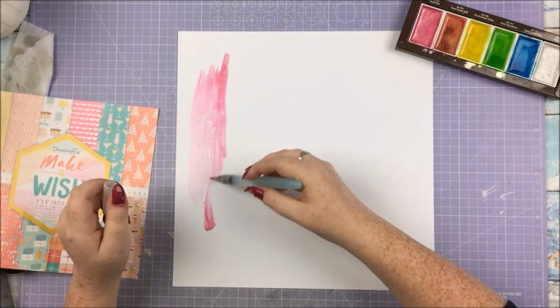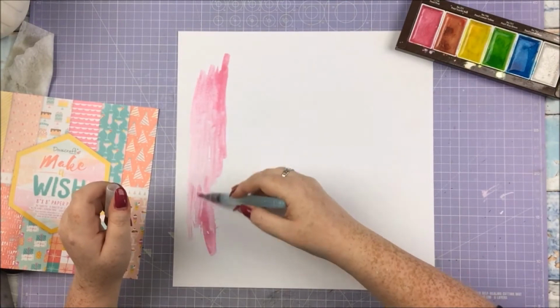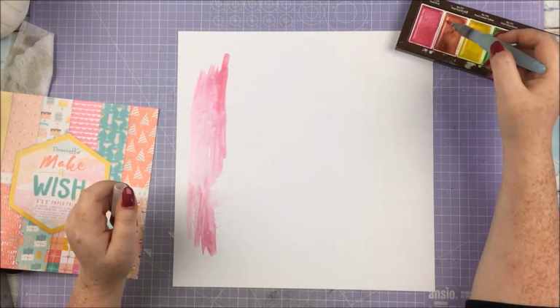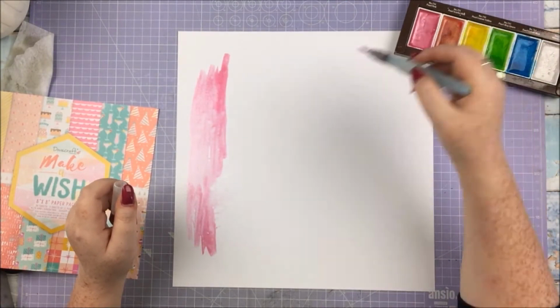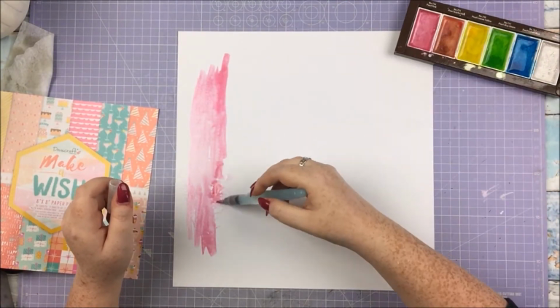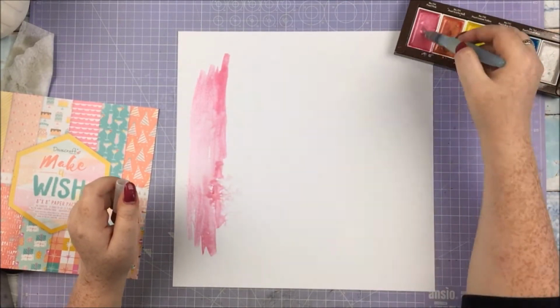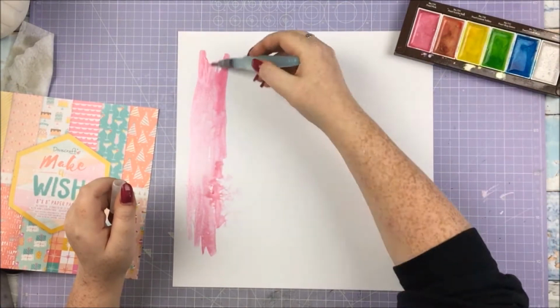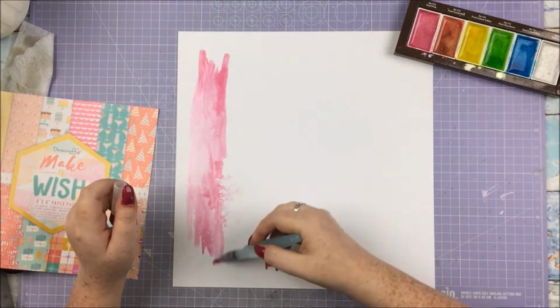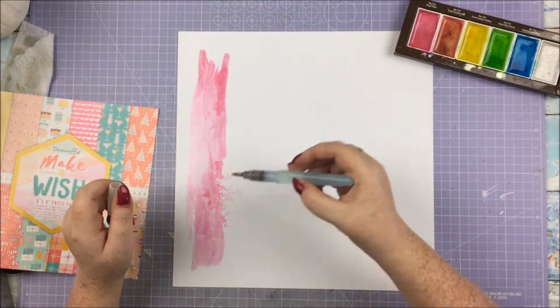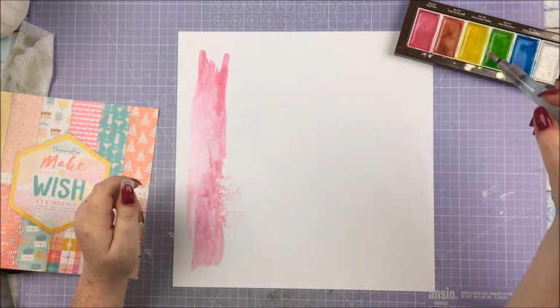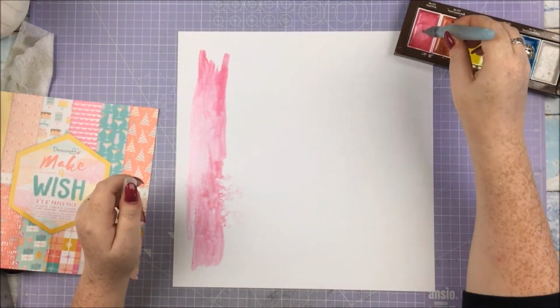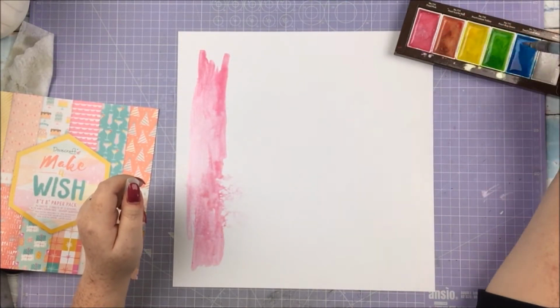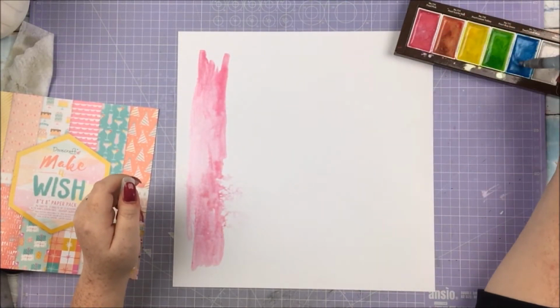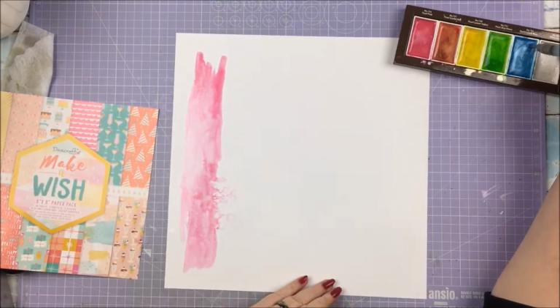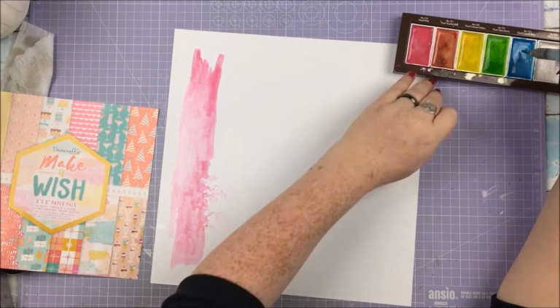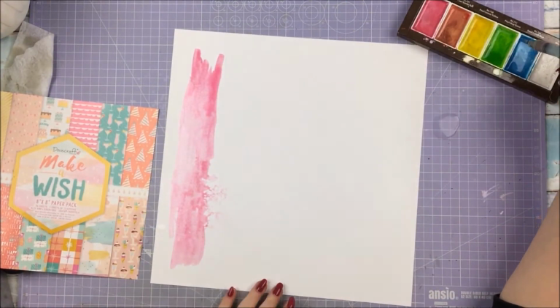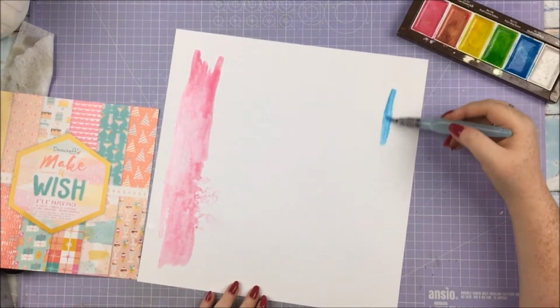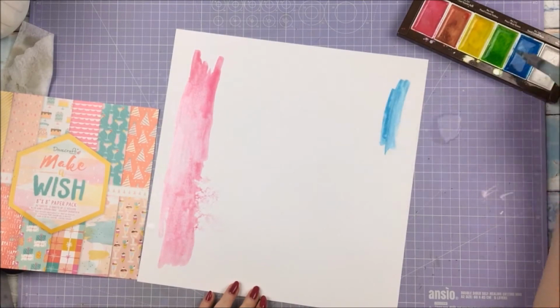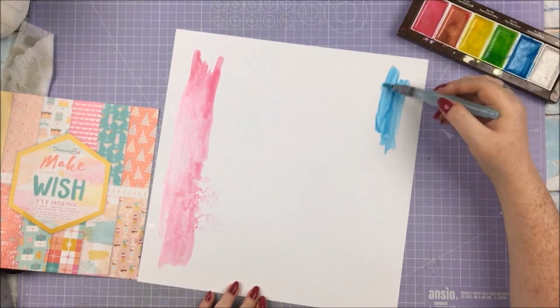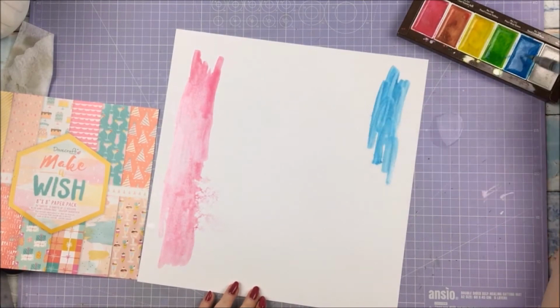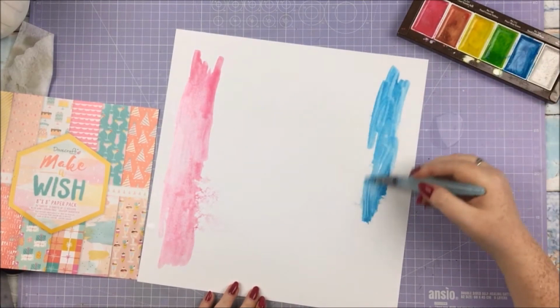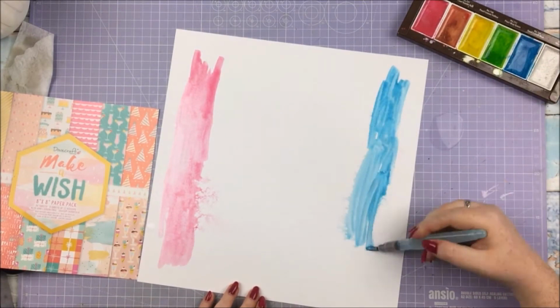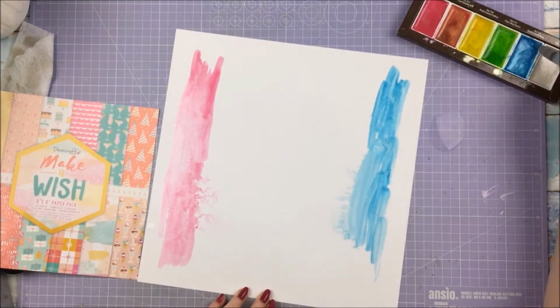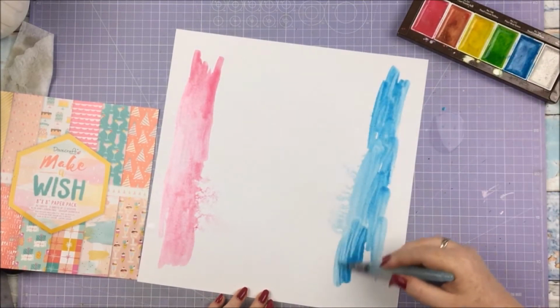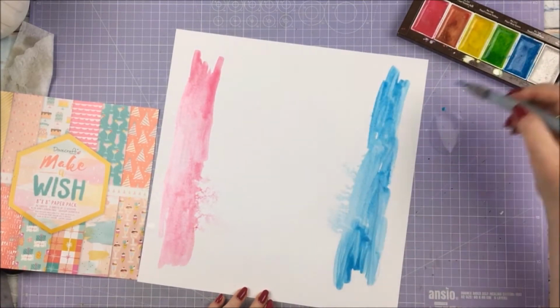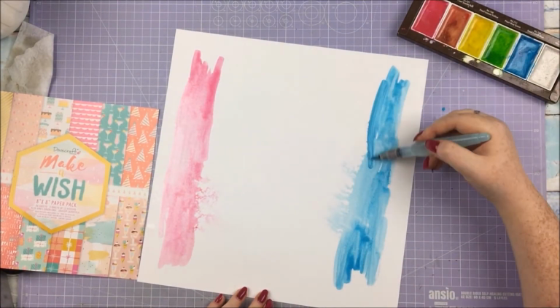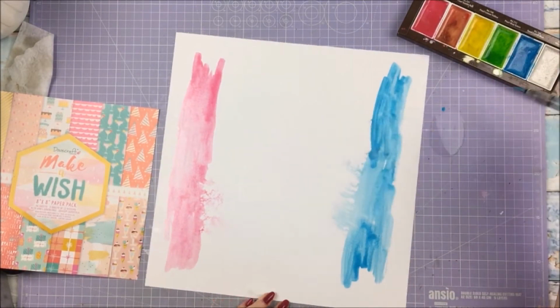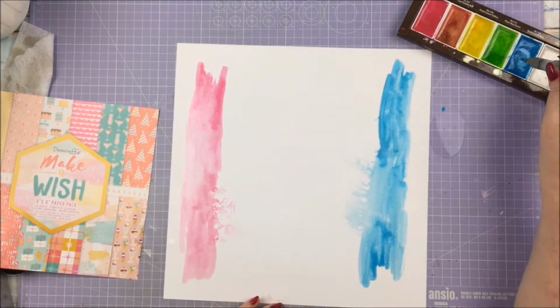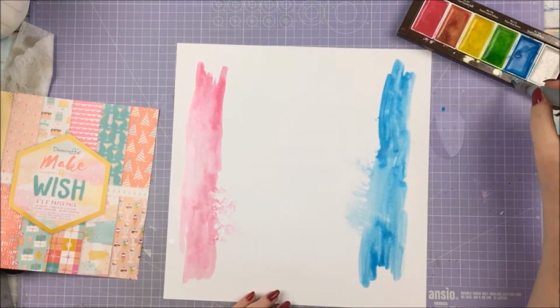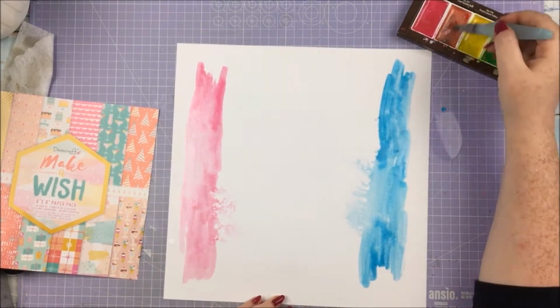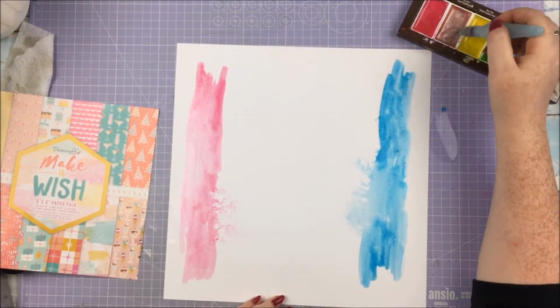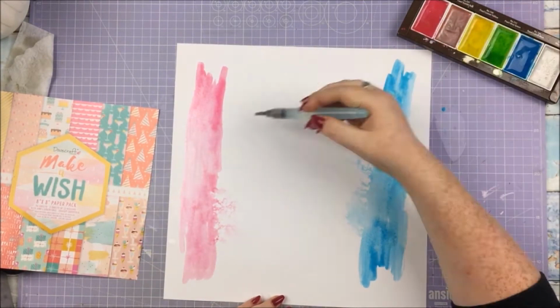What am I doing today? I'm scrapbooking some pictures of my dad on his birthday that was a week or so ago. I'll talk about the pictures more in detail in a minute, but just starting off with what I'm doing here.